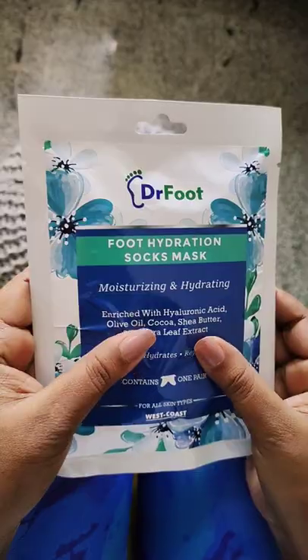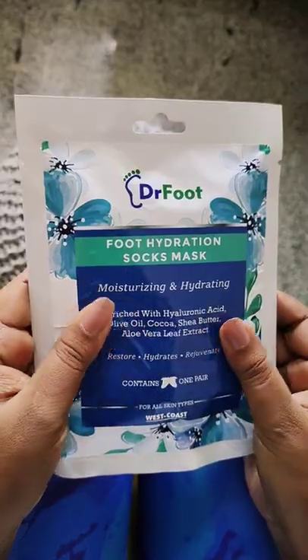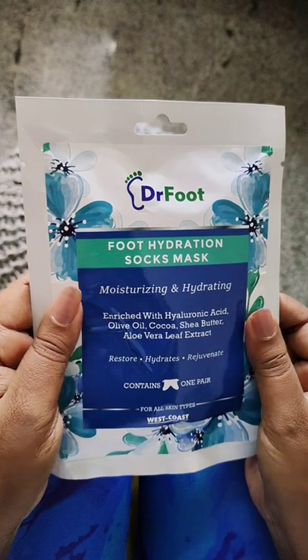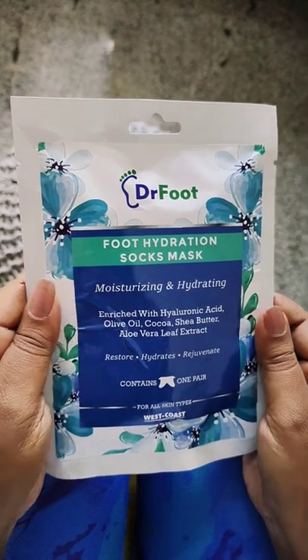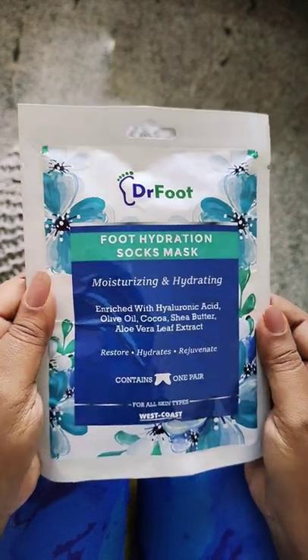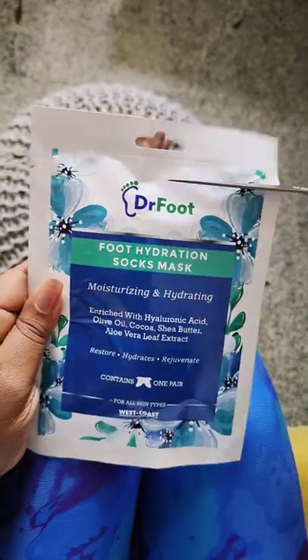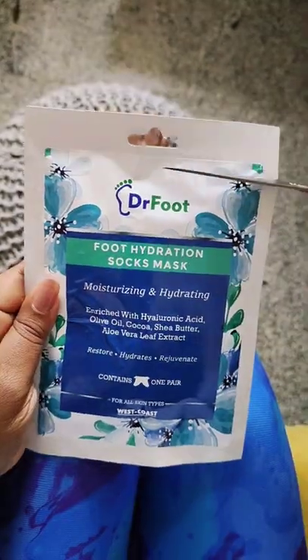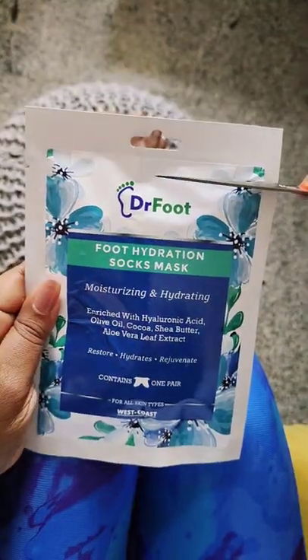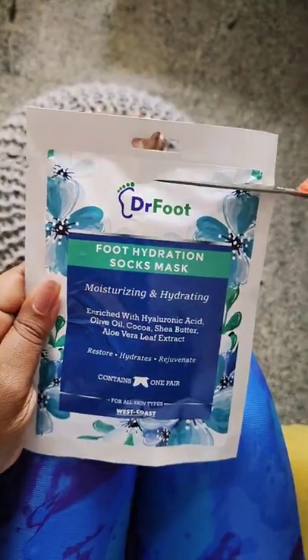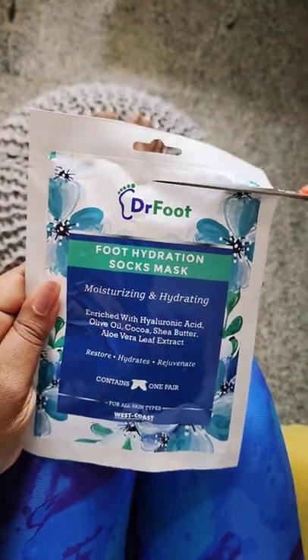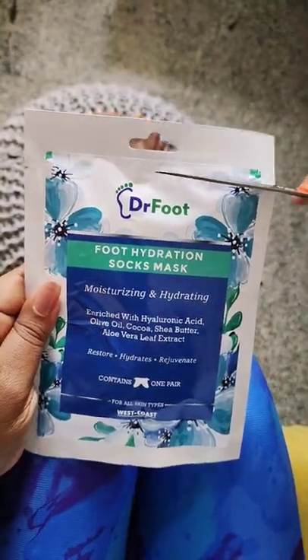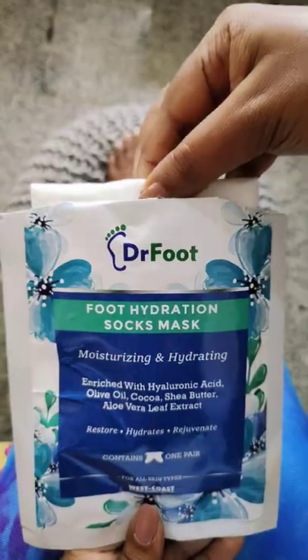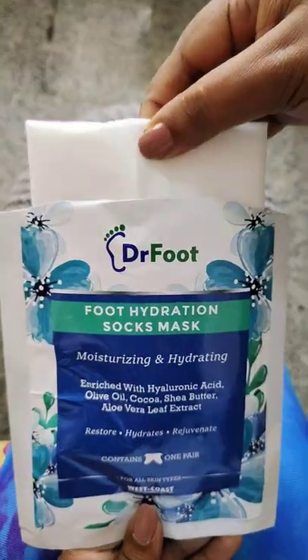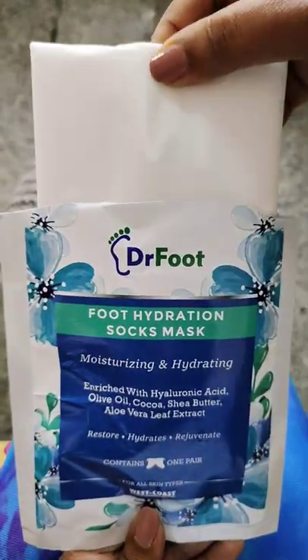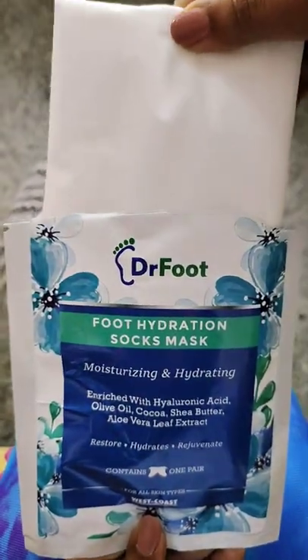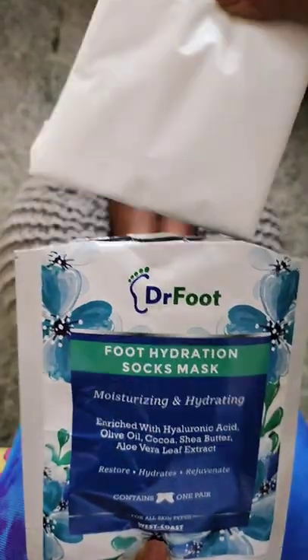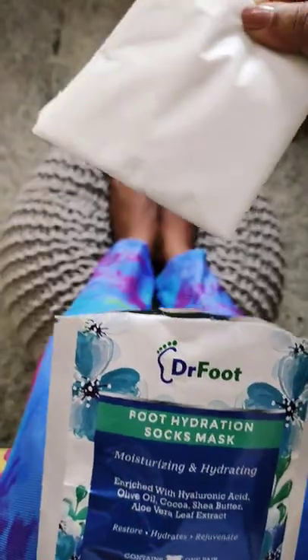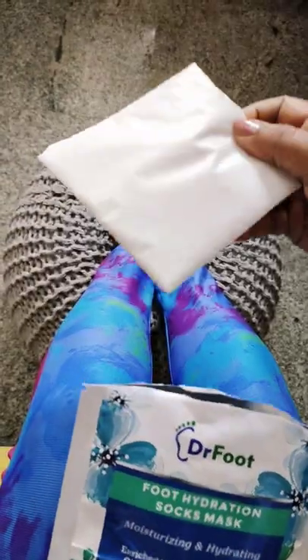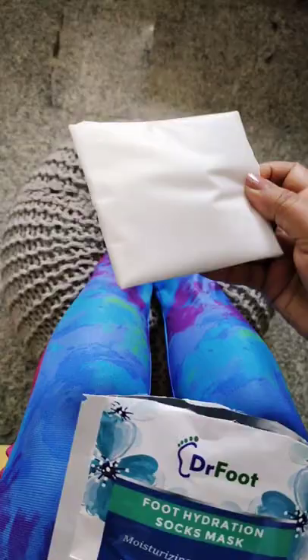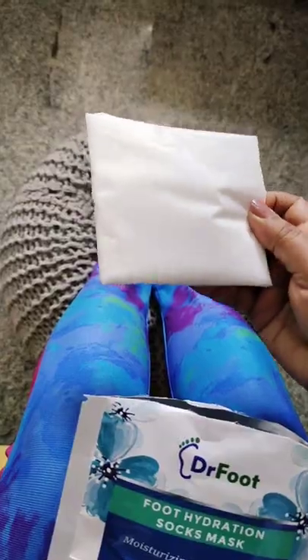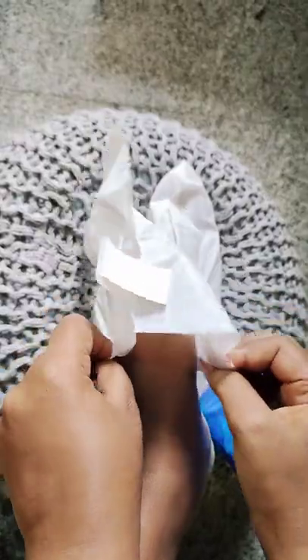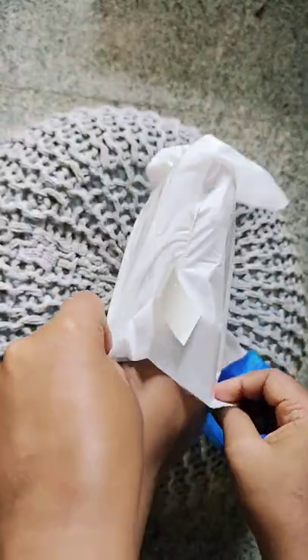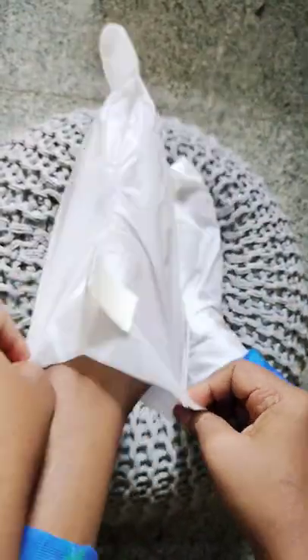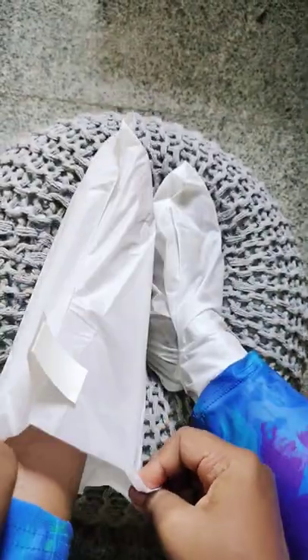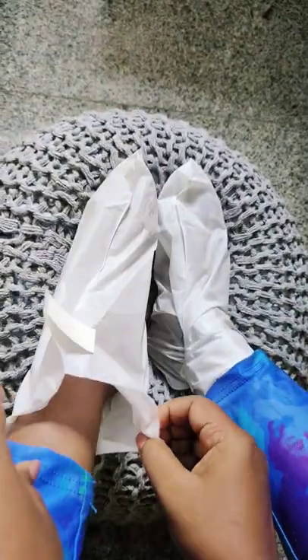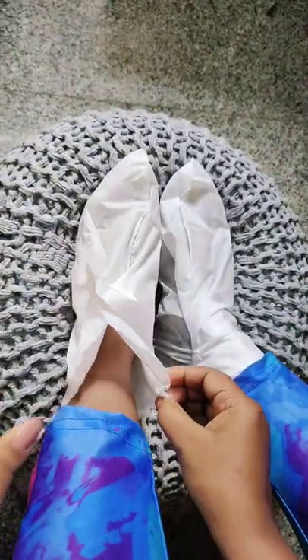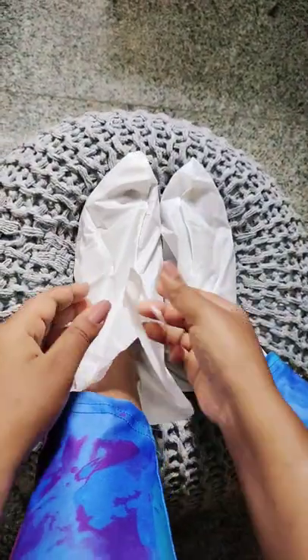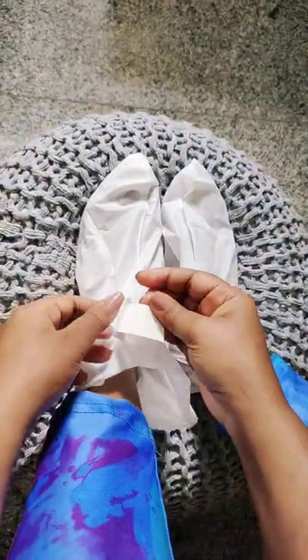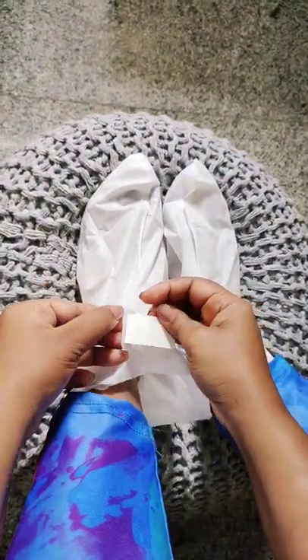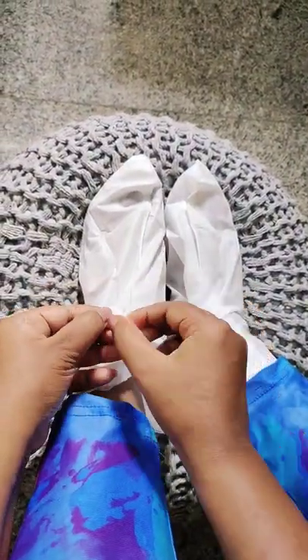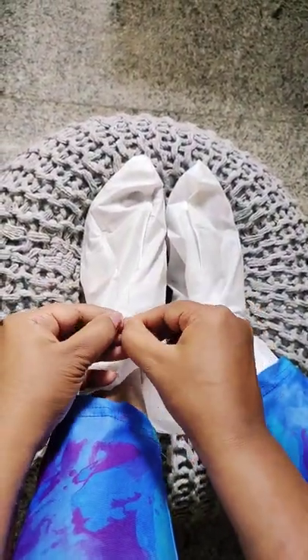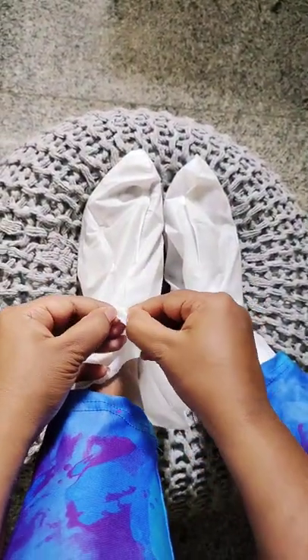Here I introduce Dr. Food Hydration Socks Mask for dry feet, which helps reverse the effects of all the damage and restore your skin's natural suppleness.